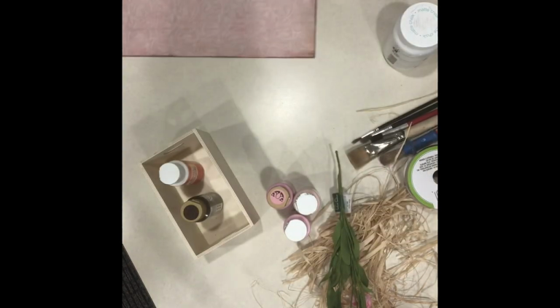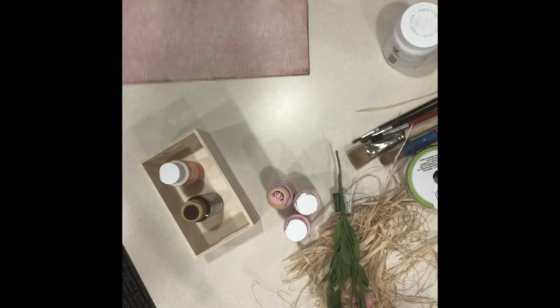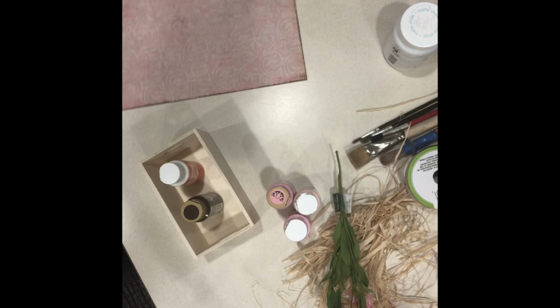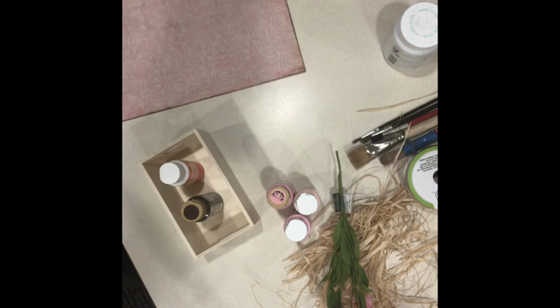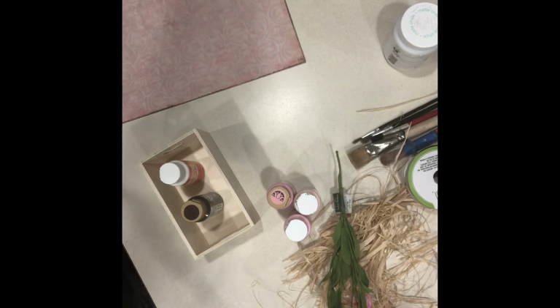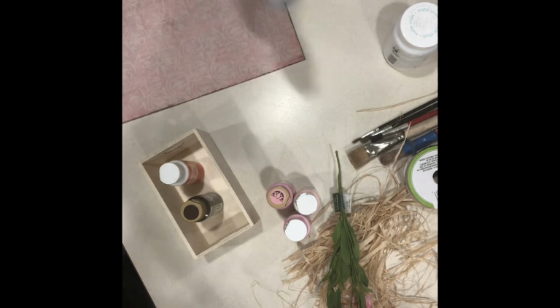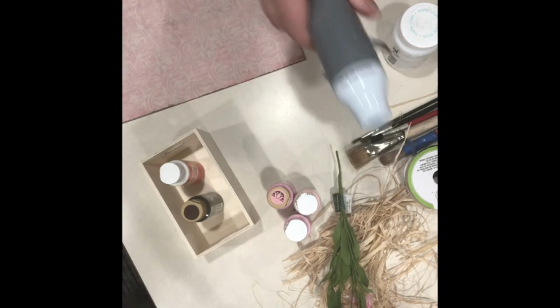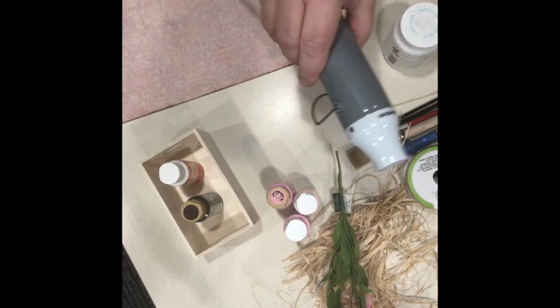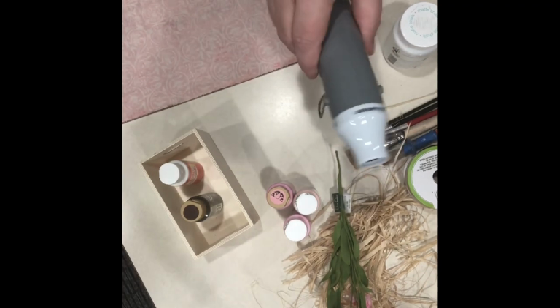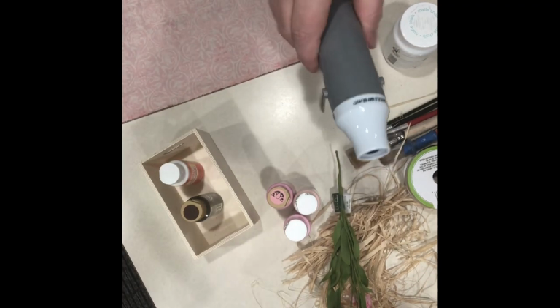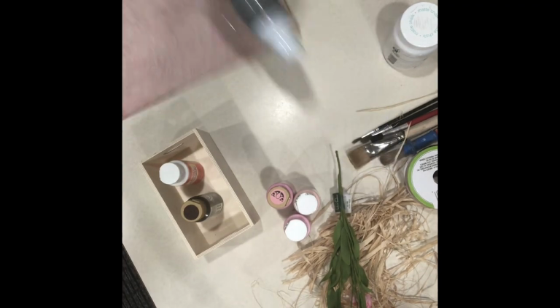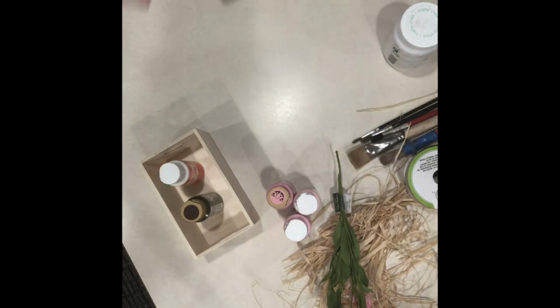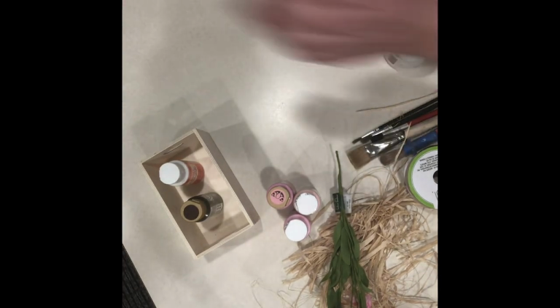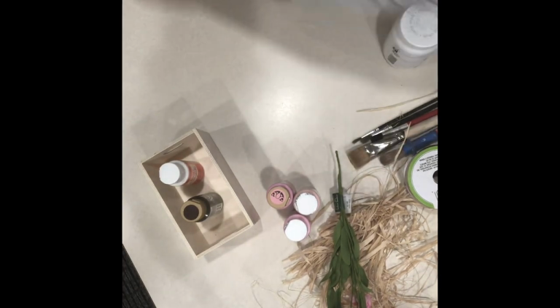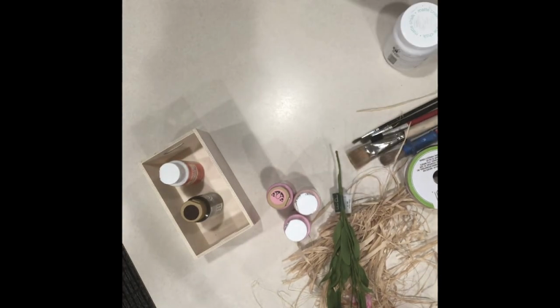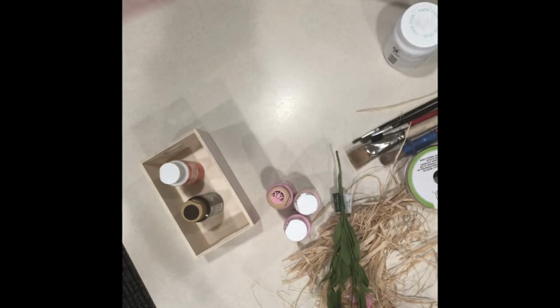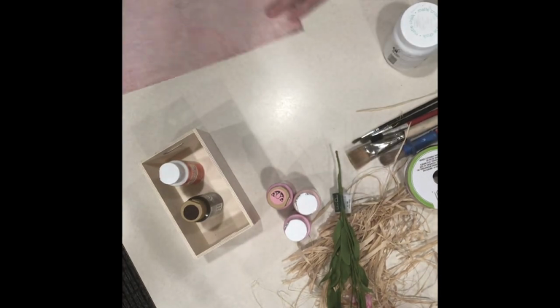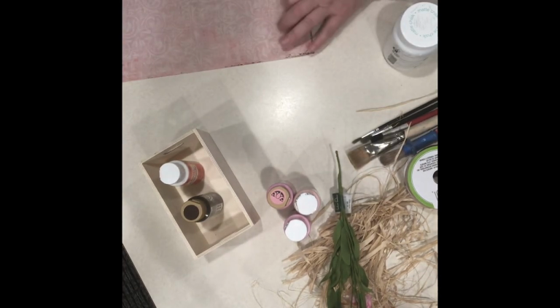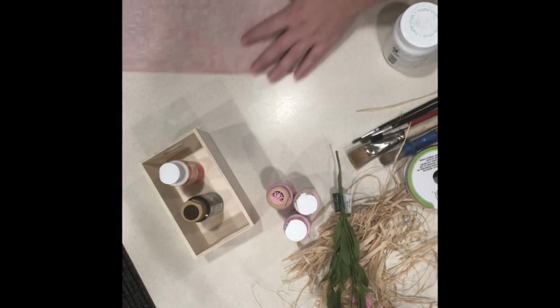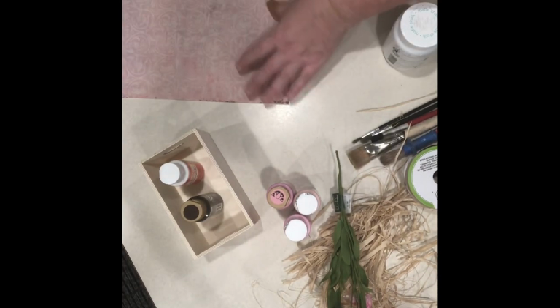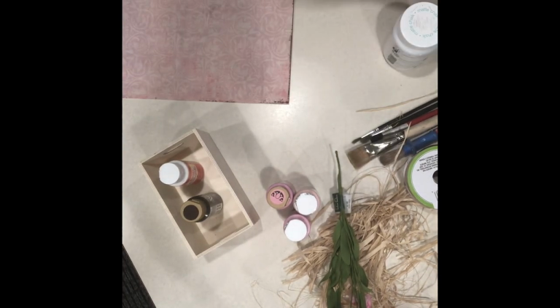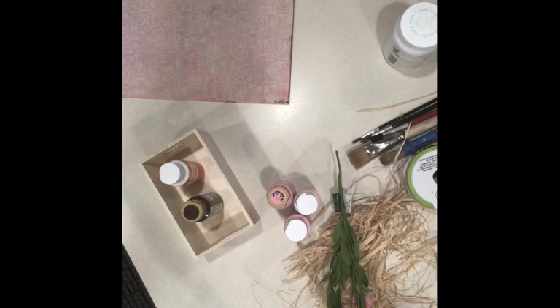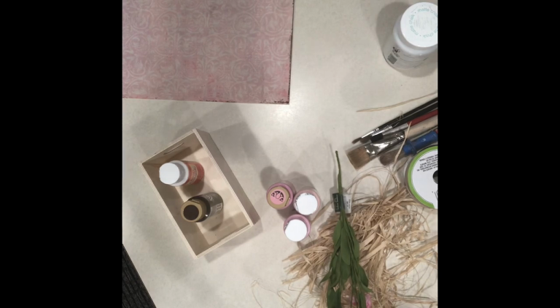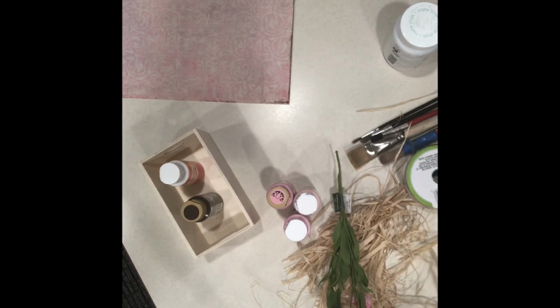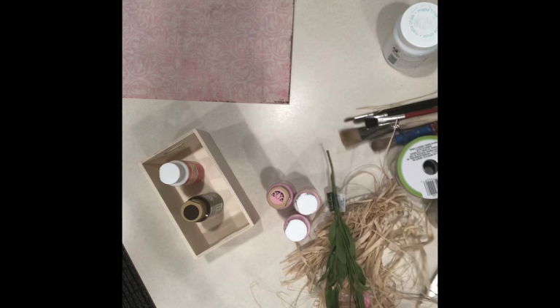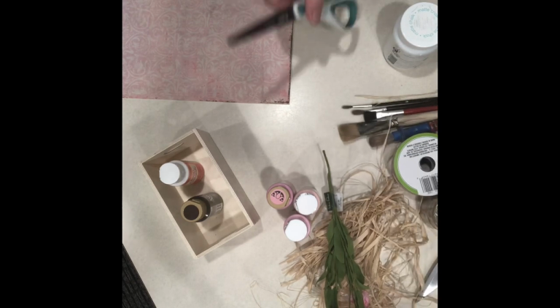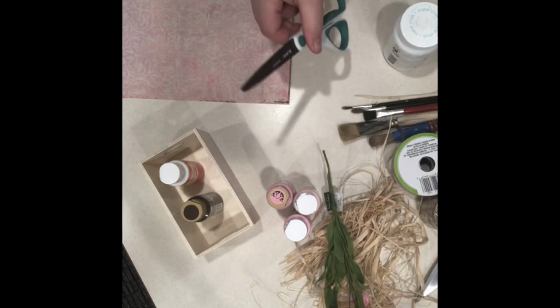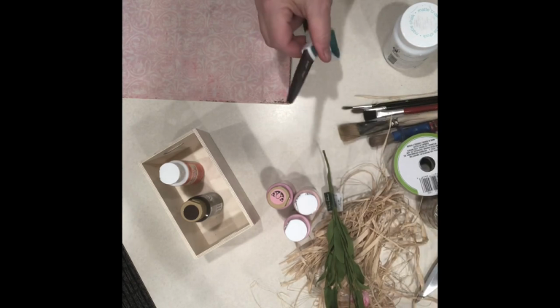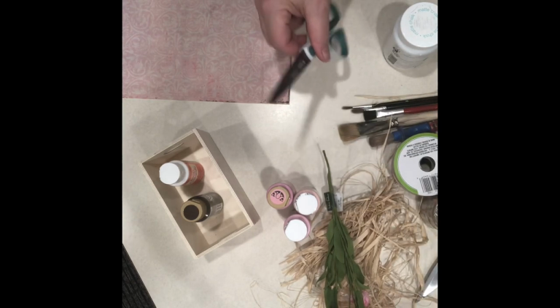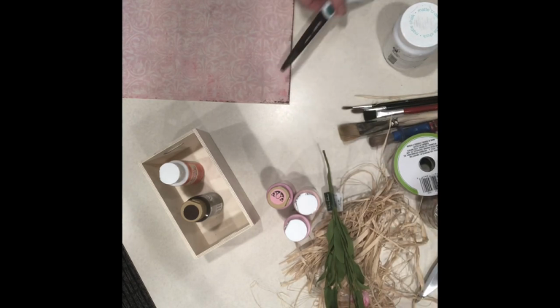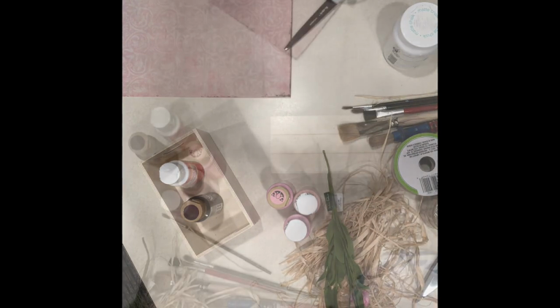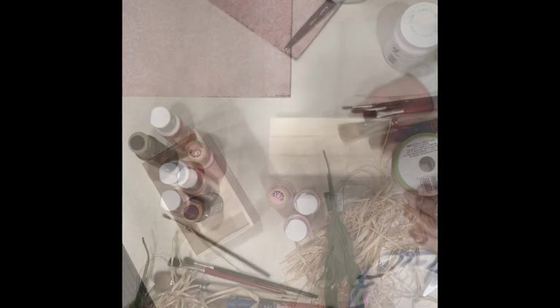You can do this in any color scheme you want. Oh yeah, and the scissors.